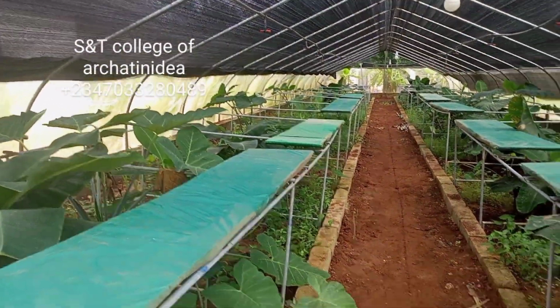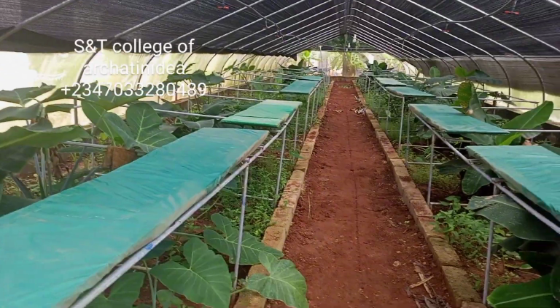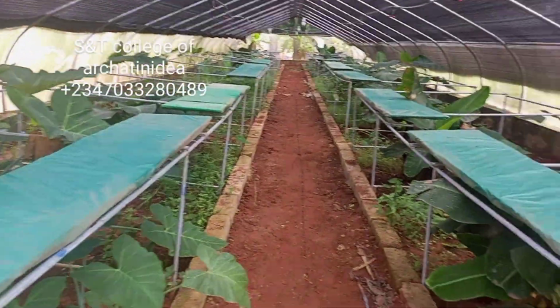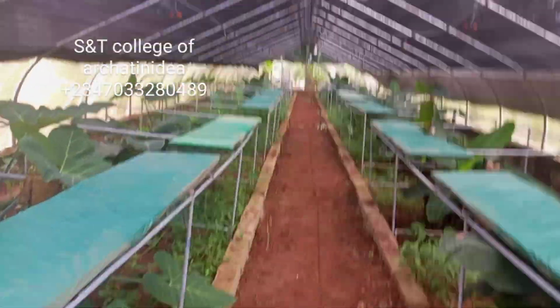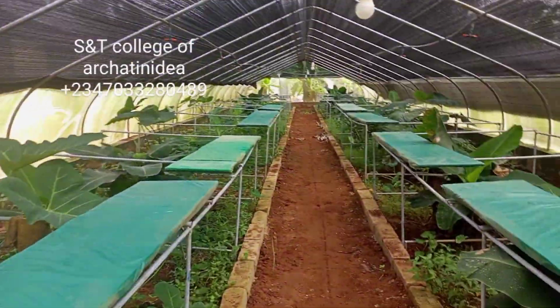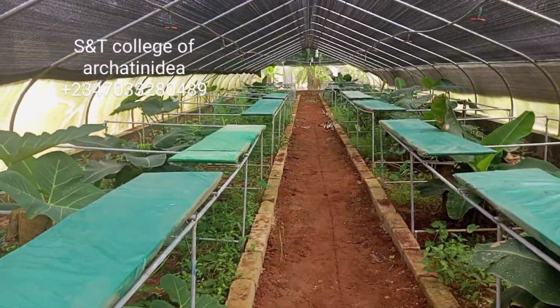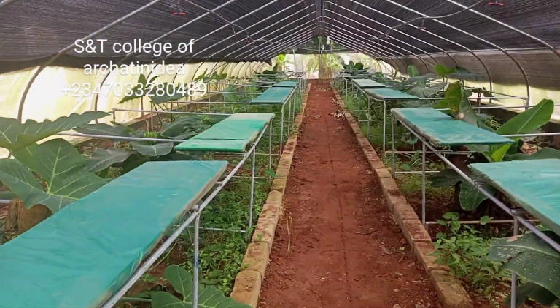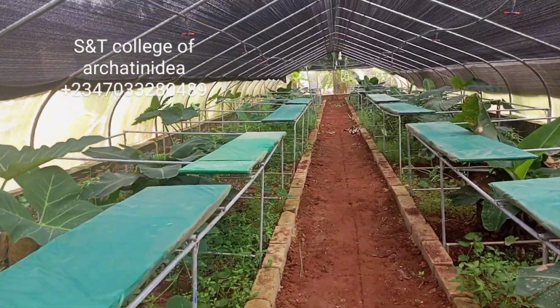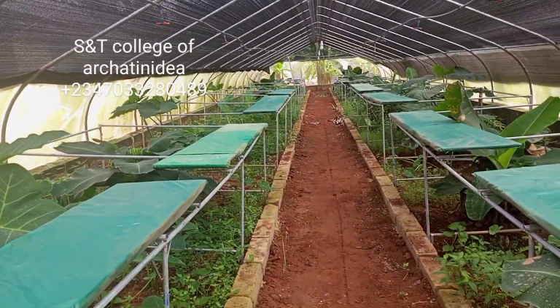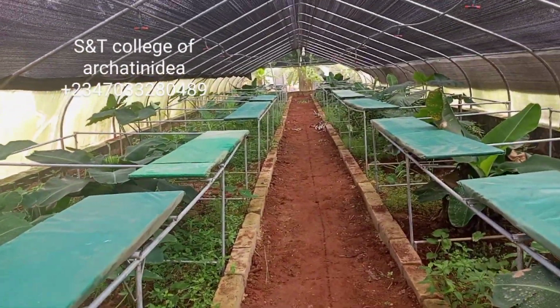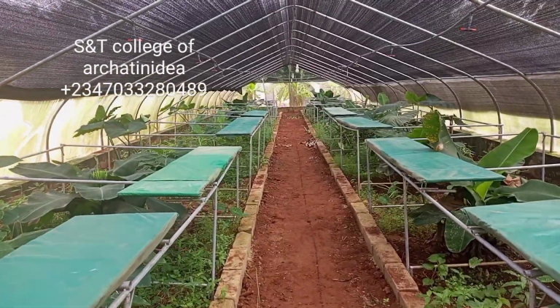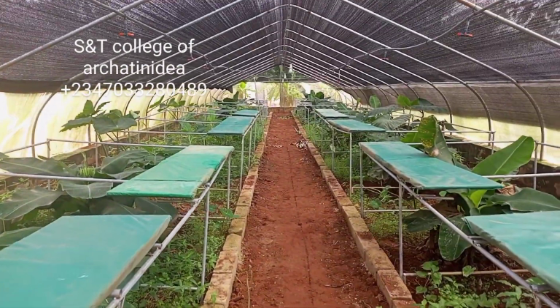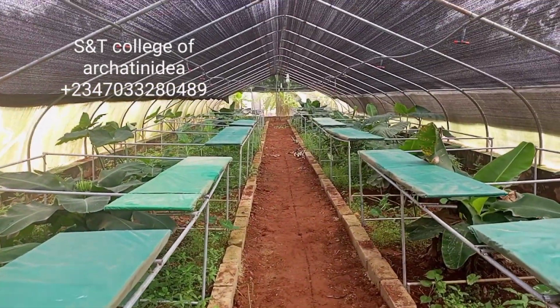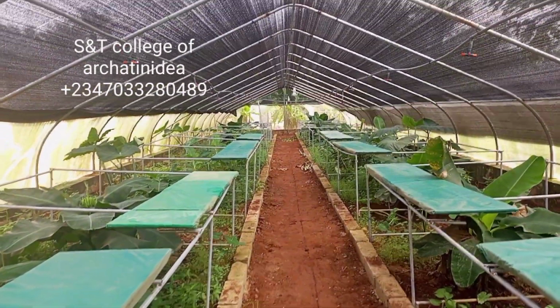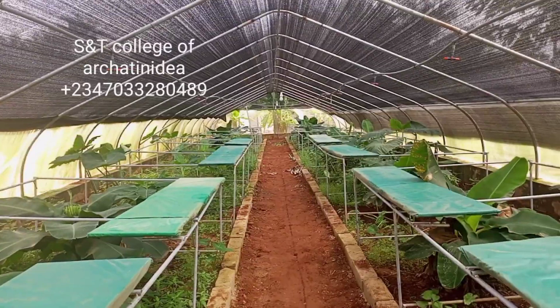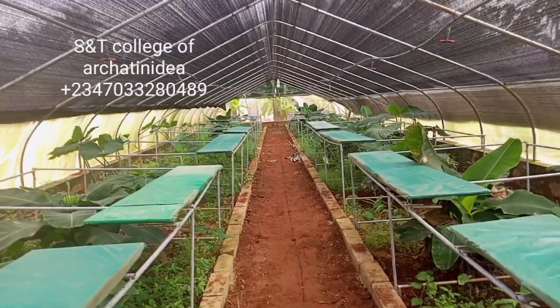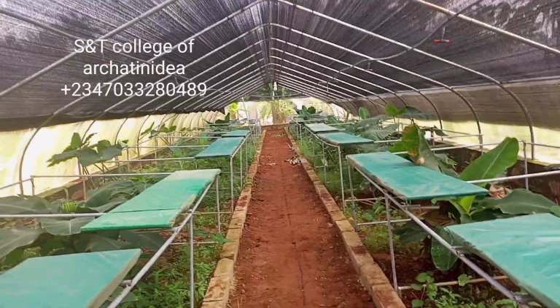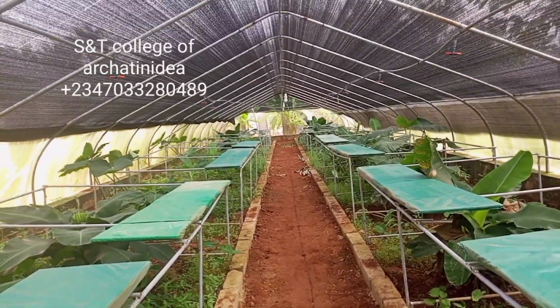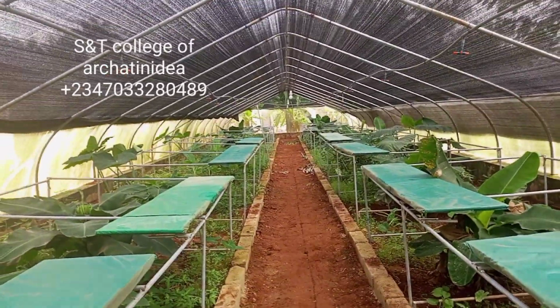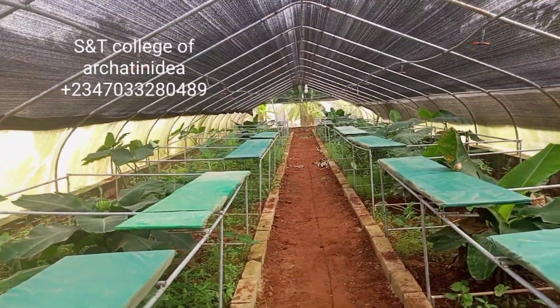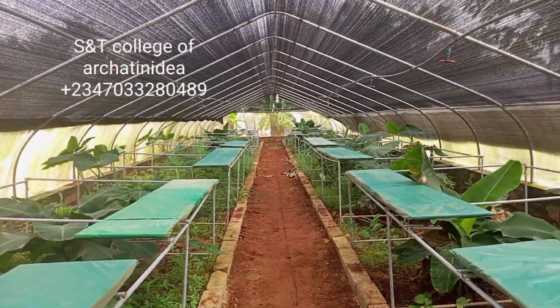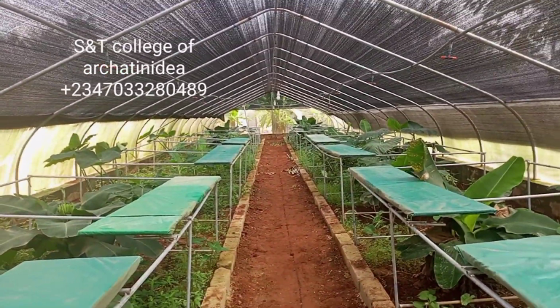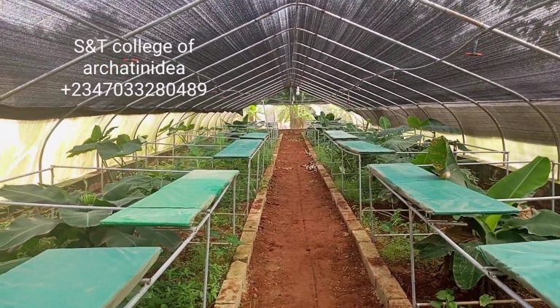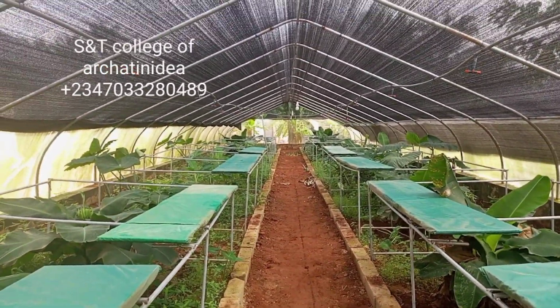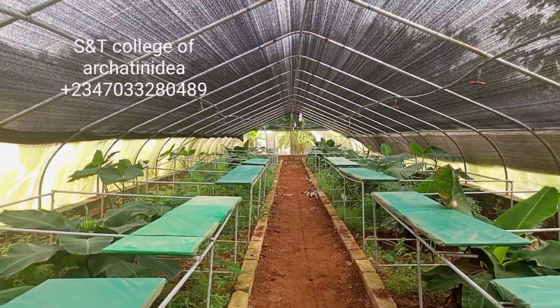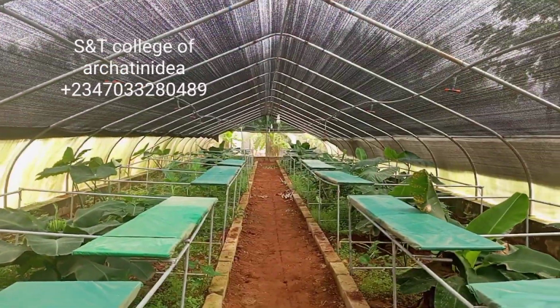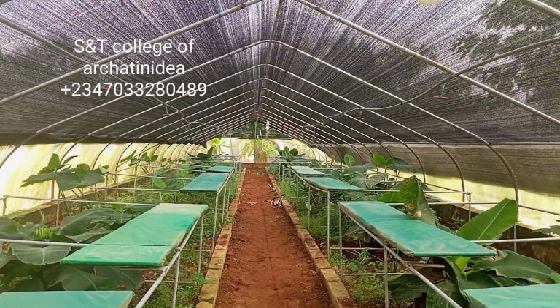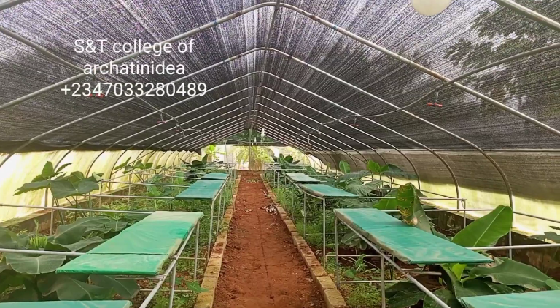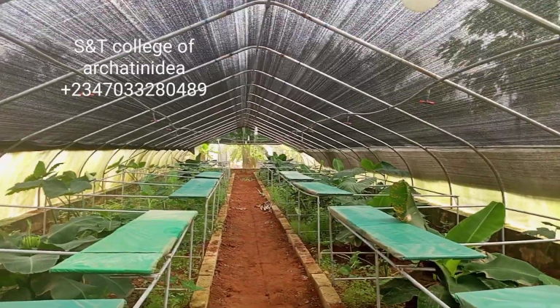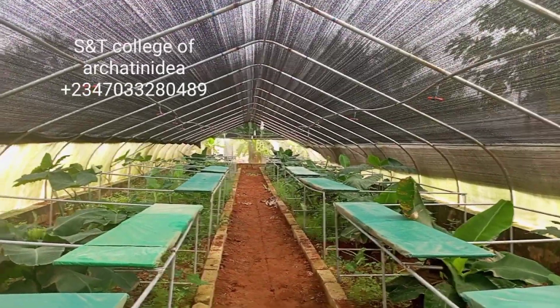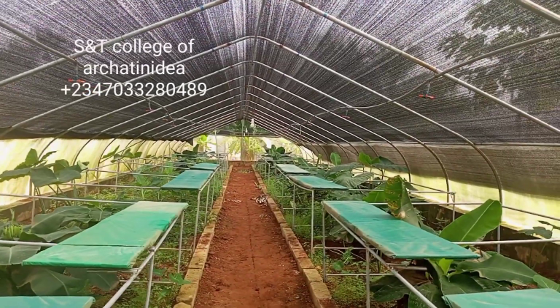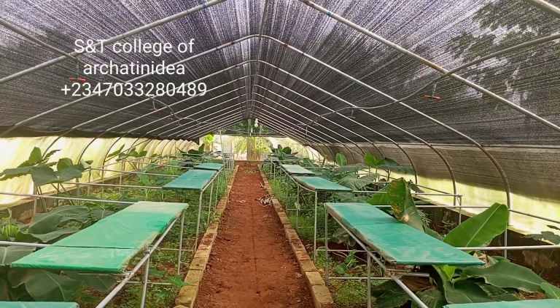All the snails in this farm are dead. Let us discuss something about this farm.